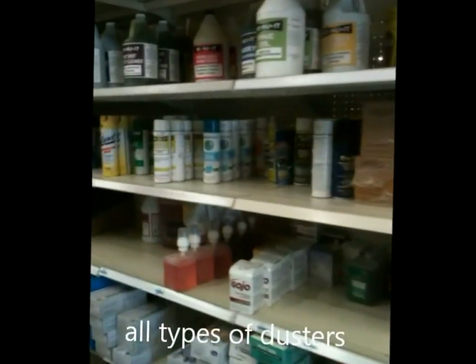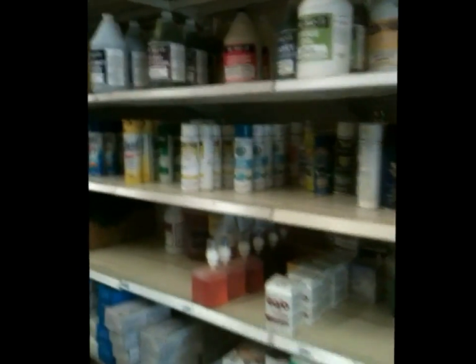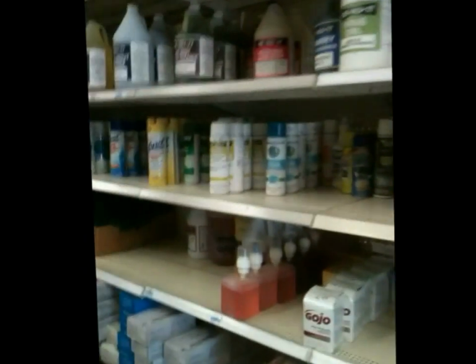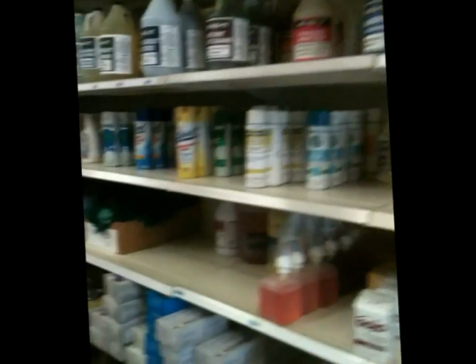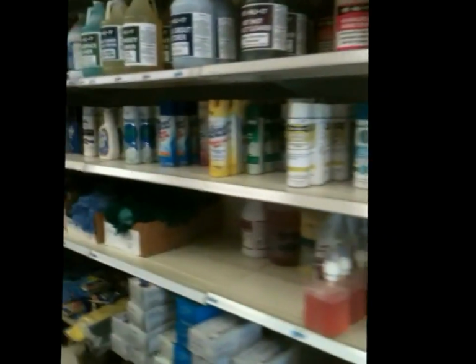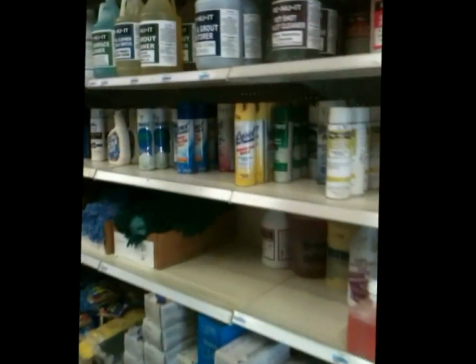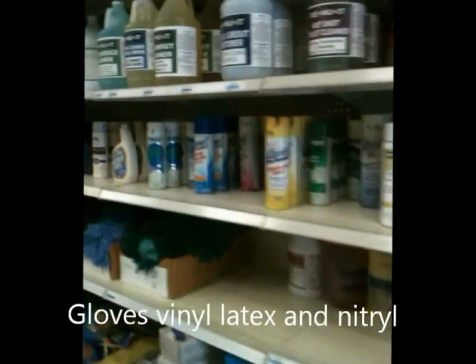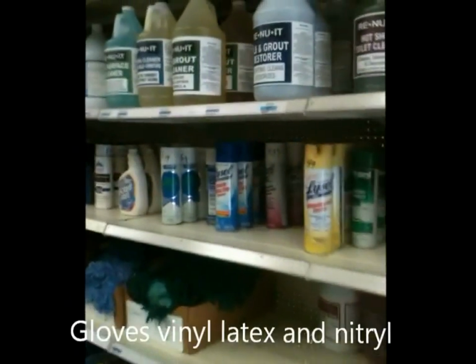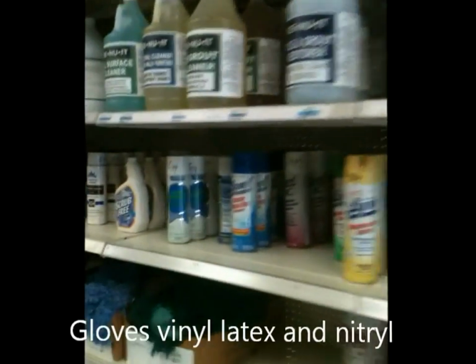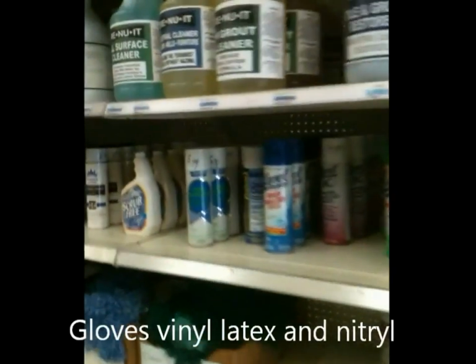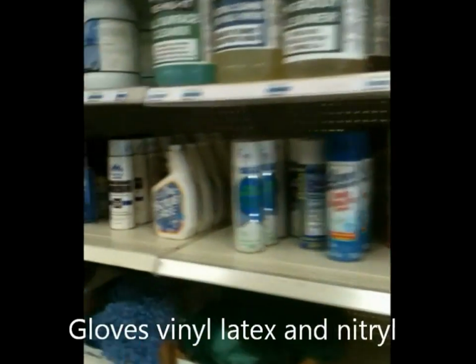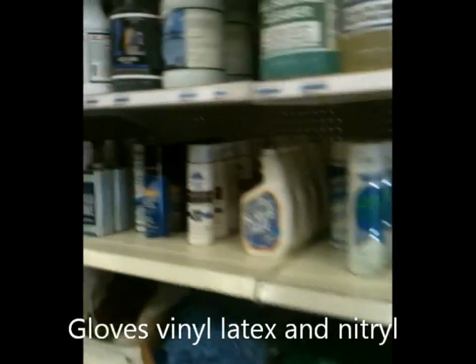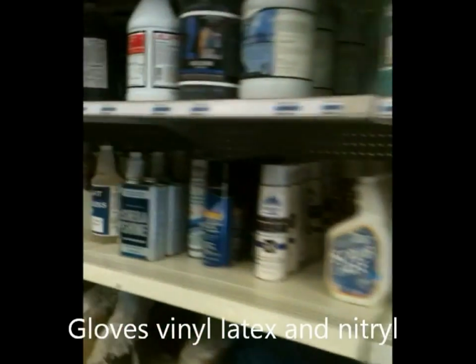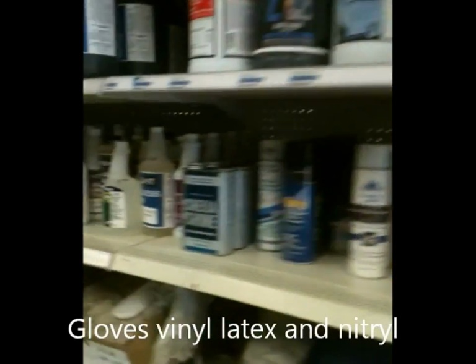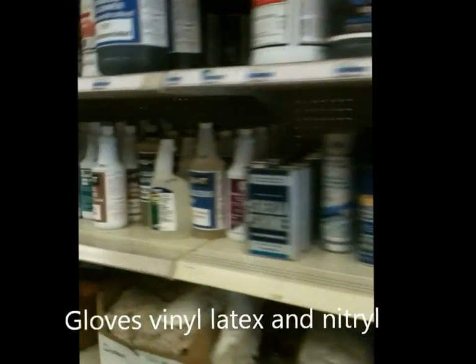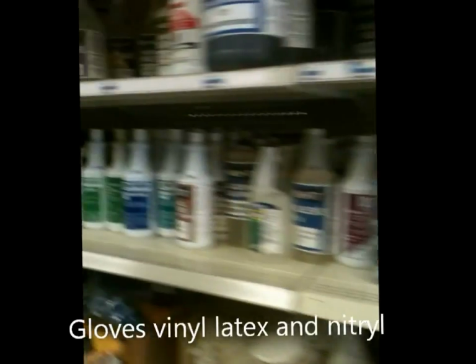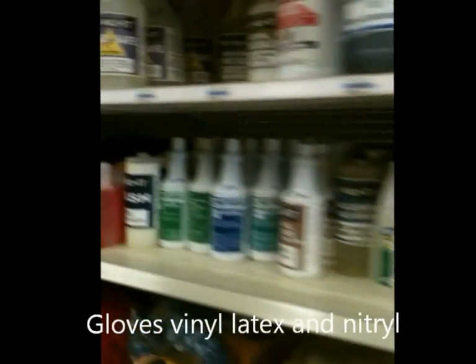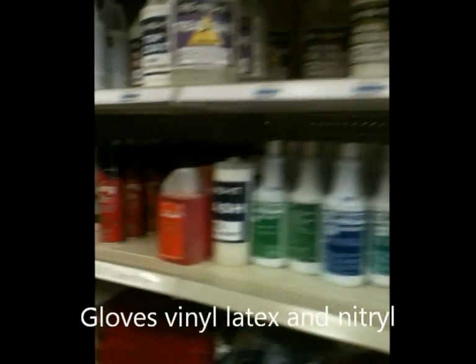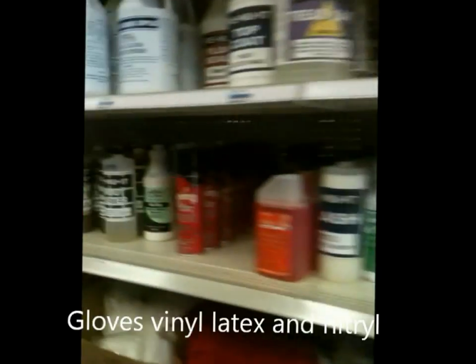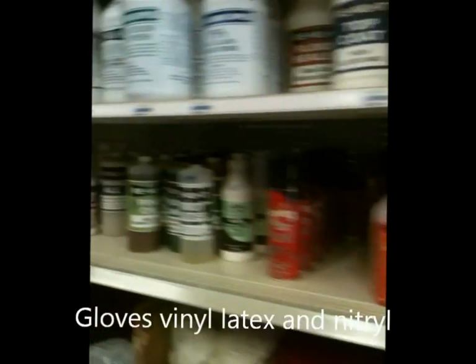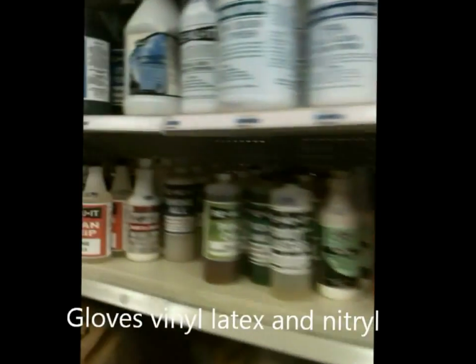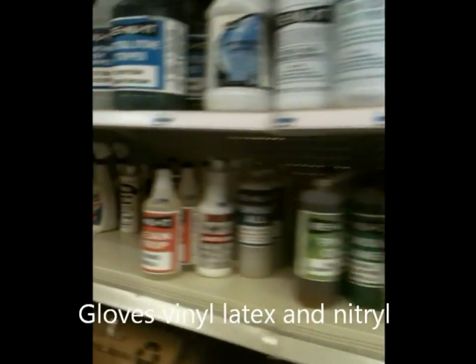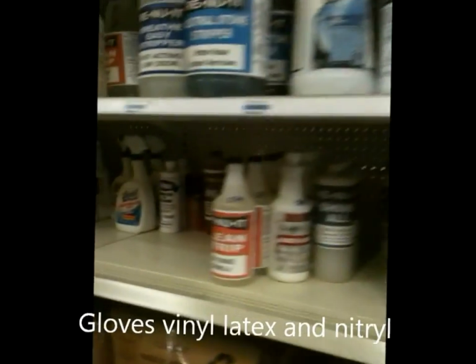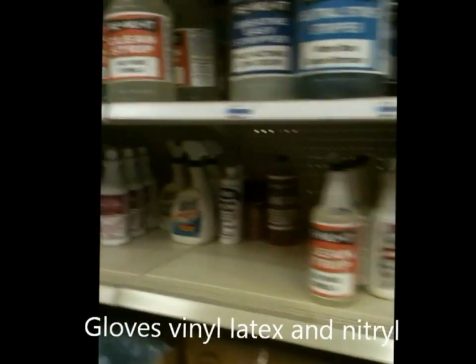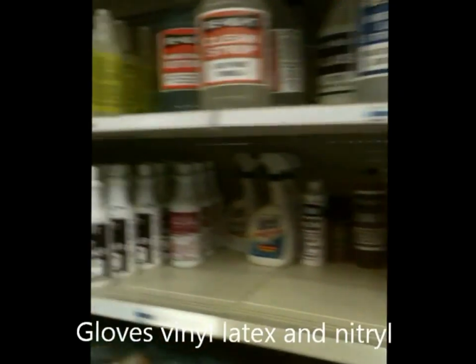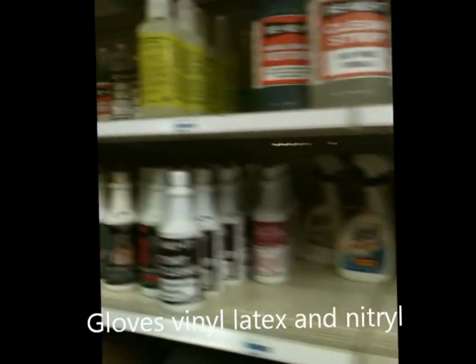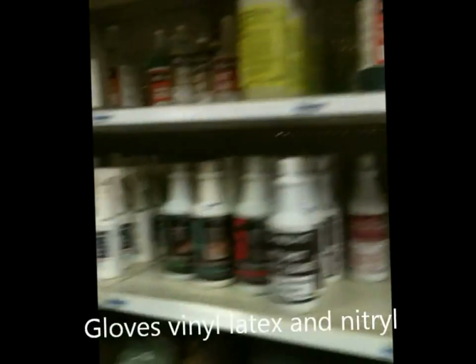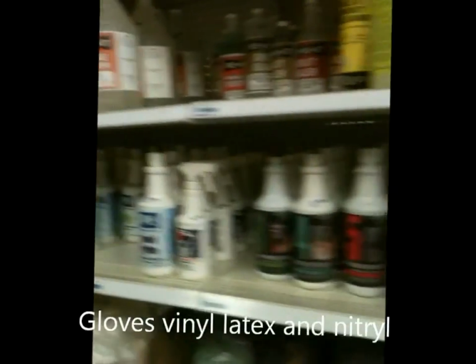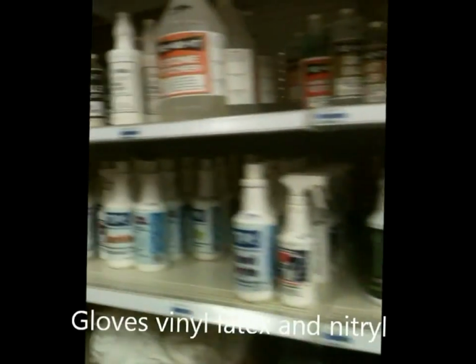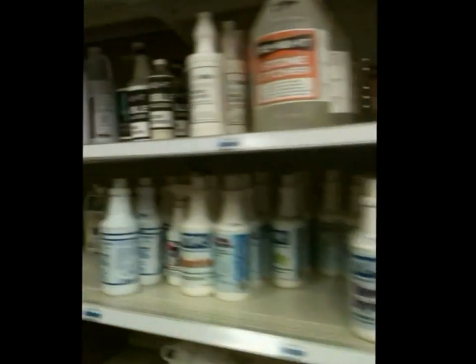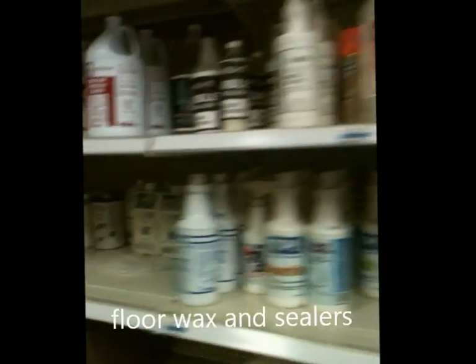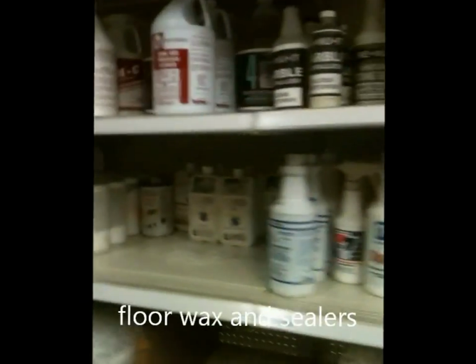These are chemicals for janitorial cleaning. To give you an idea of how many chemicals — we have hundreds of chemicals in stock. Hundreds.